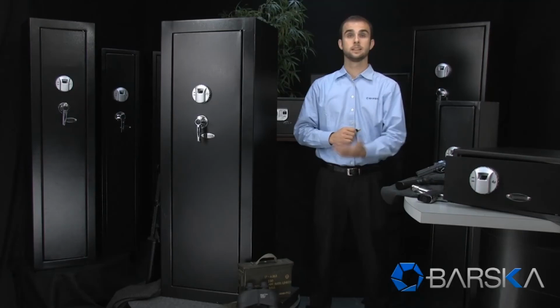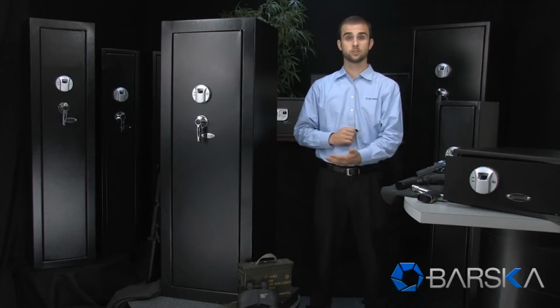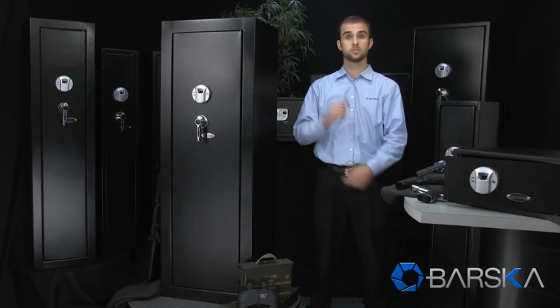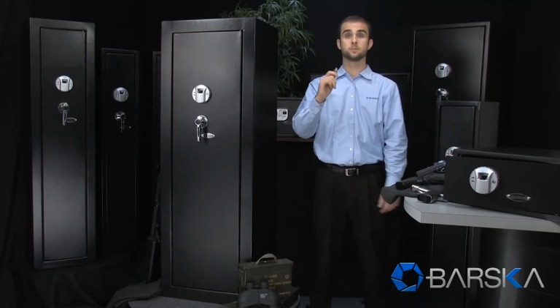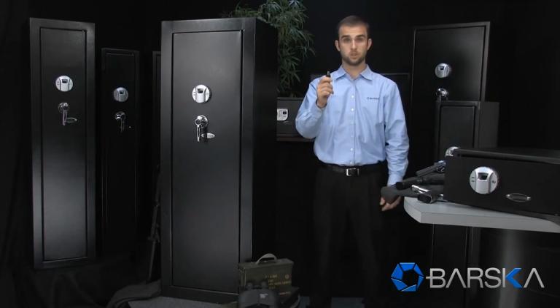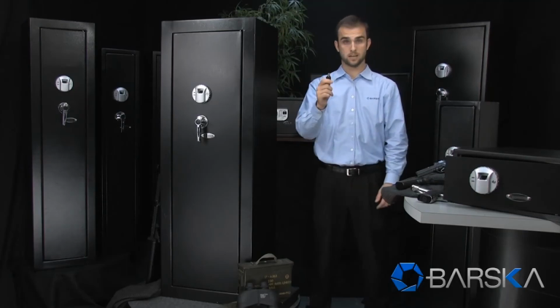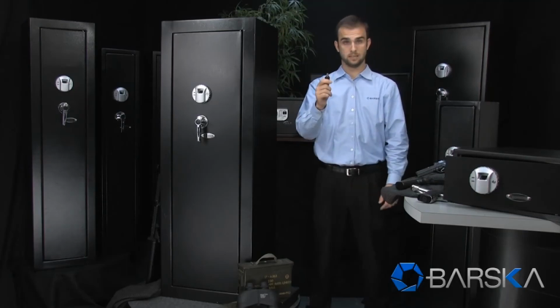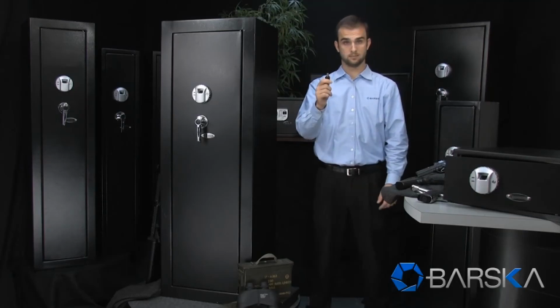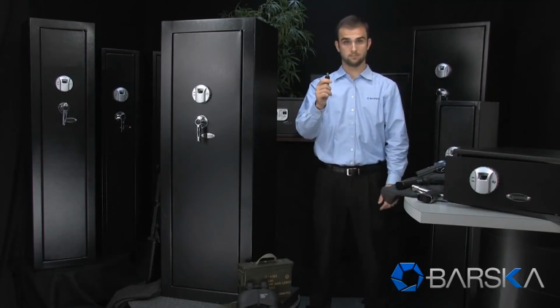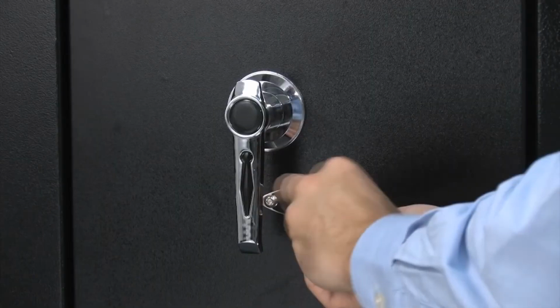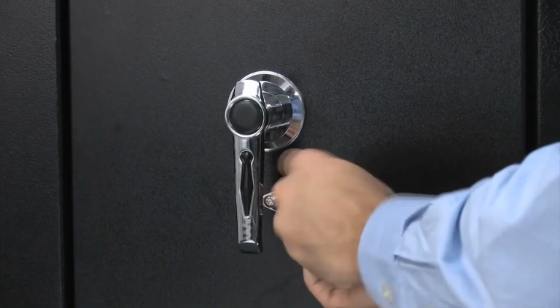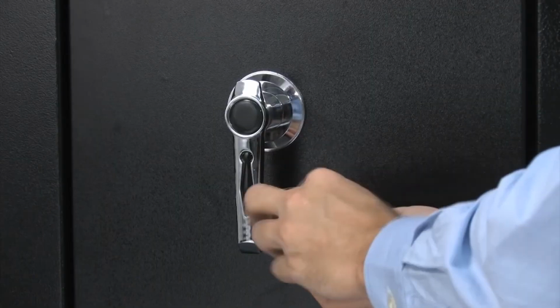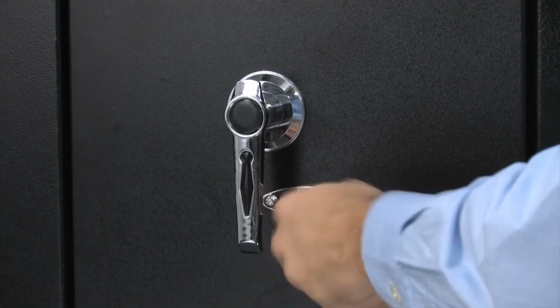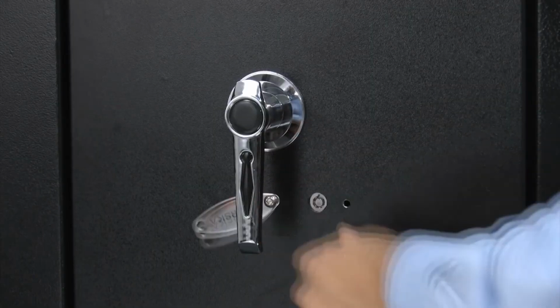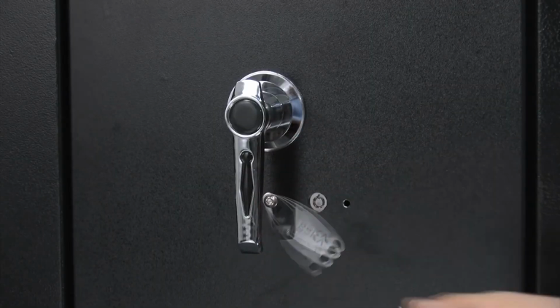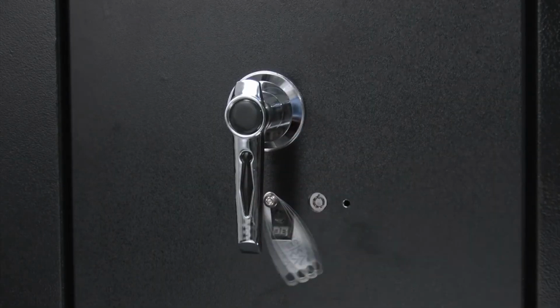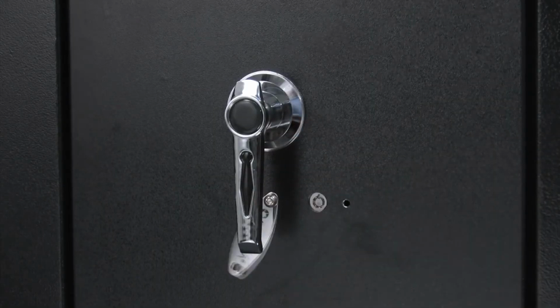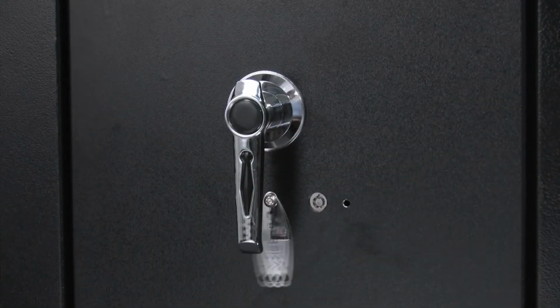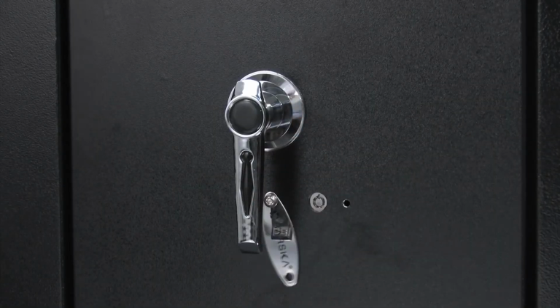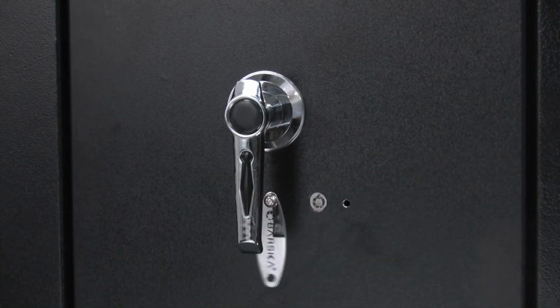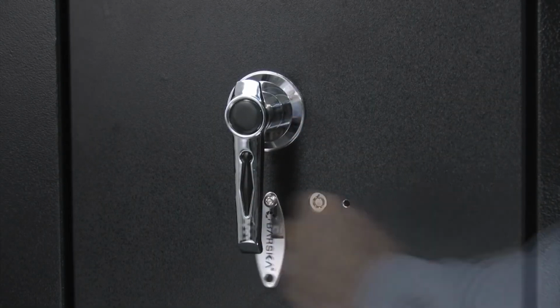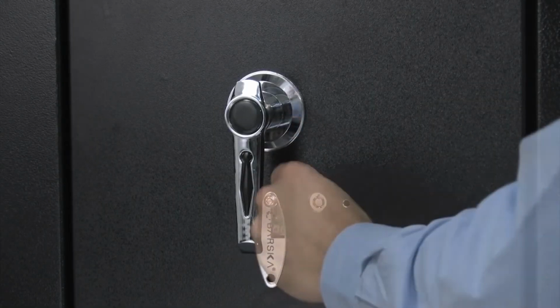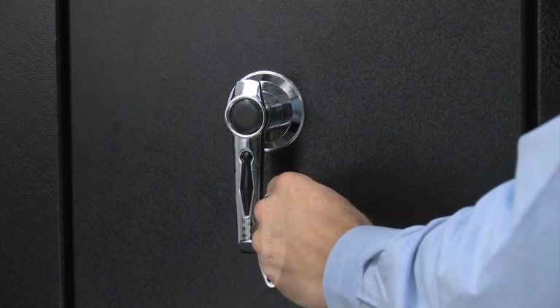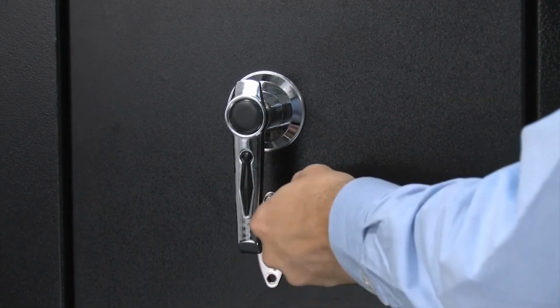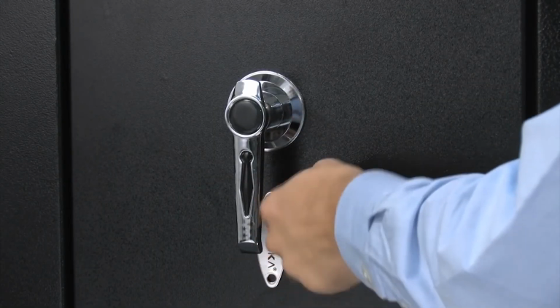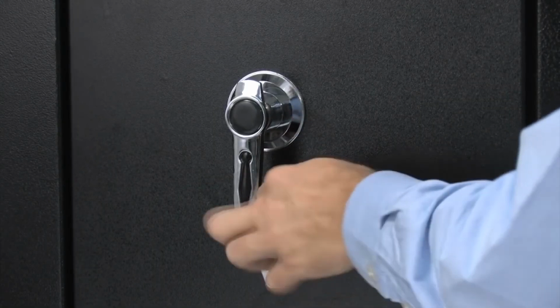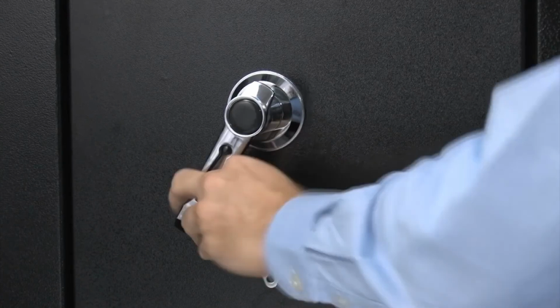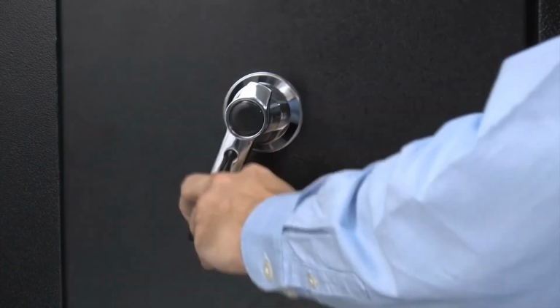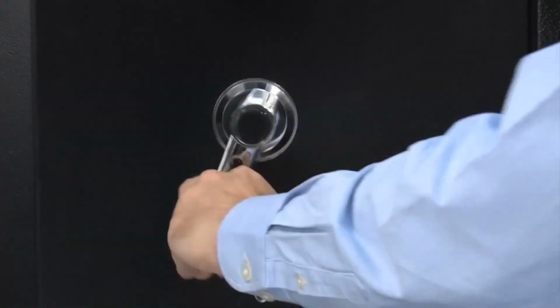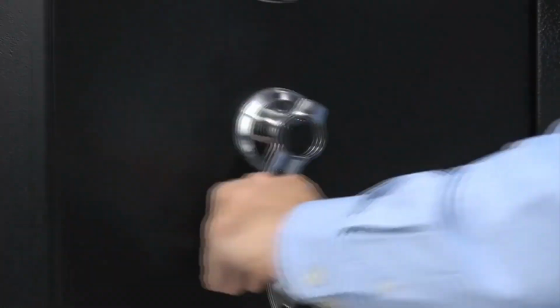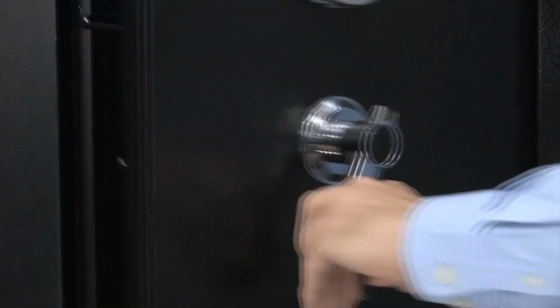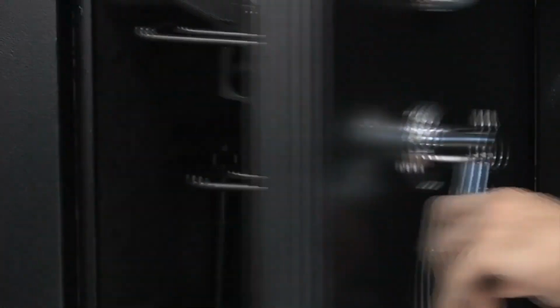This extra large safe comes with two backup keys. To open the safe with the backup keys, remove the Barska faceplate and insert the keys into the lock. You can now access the safe manually.